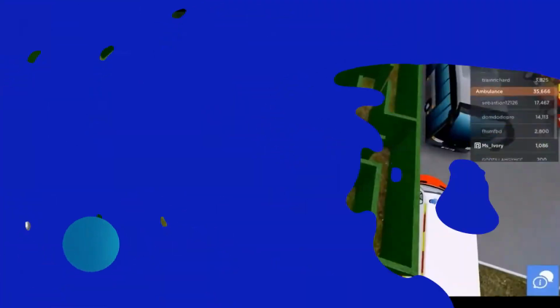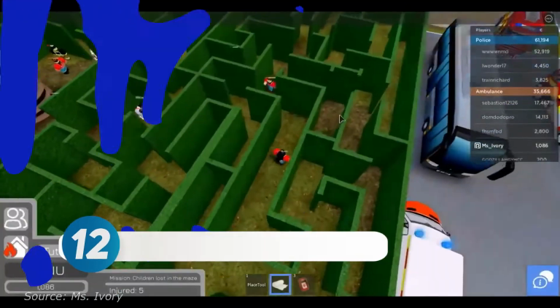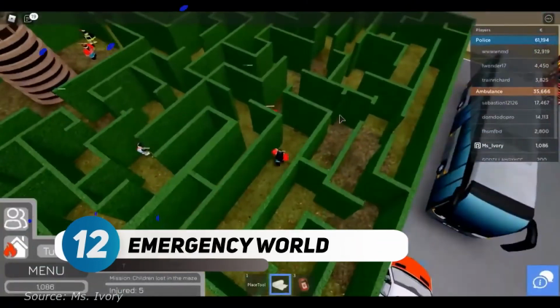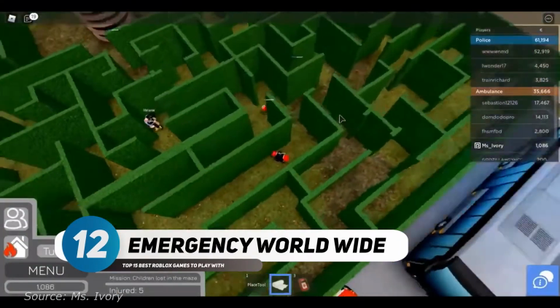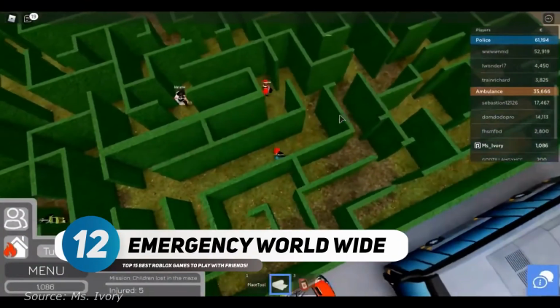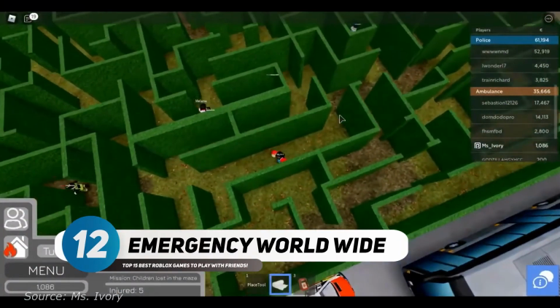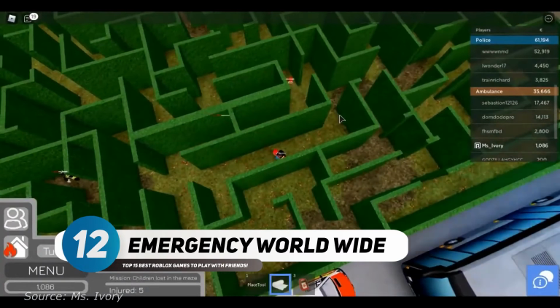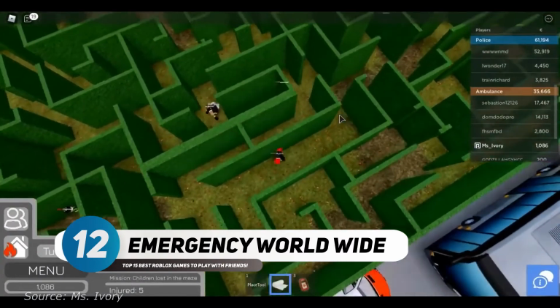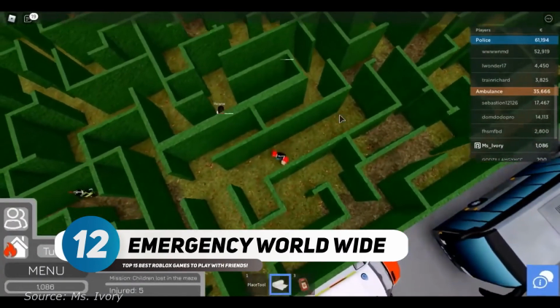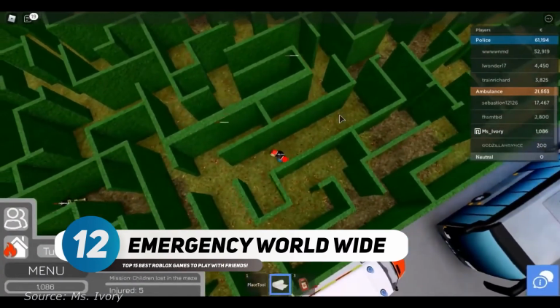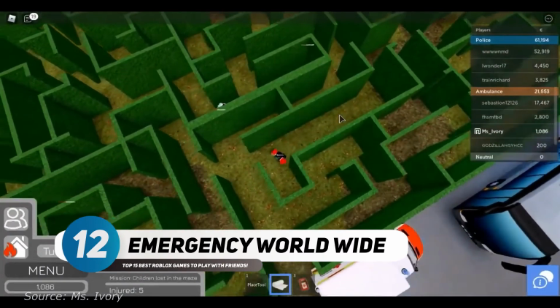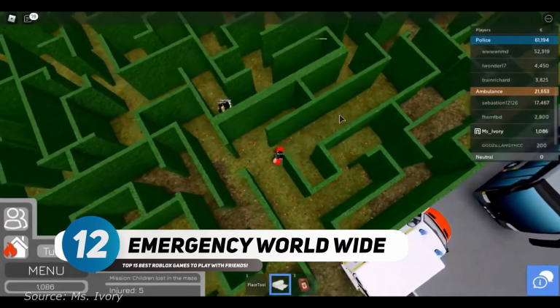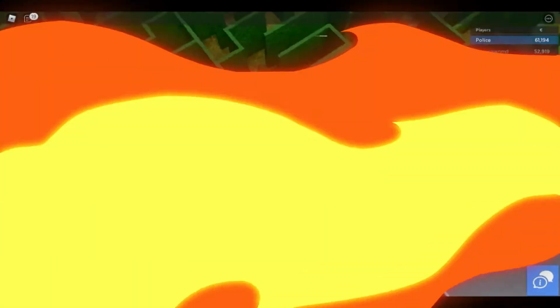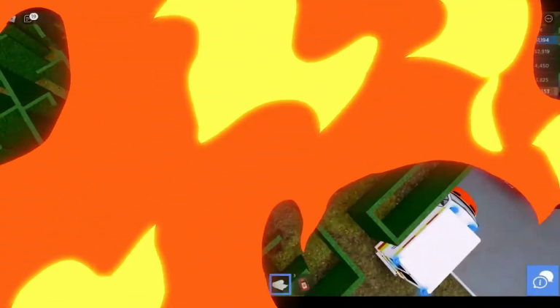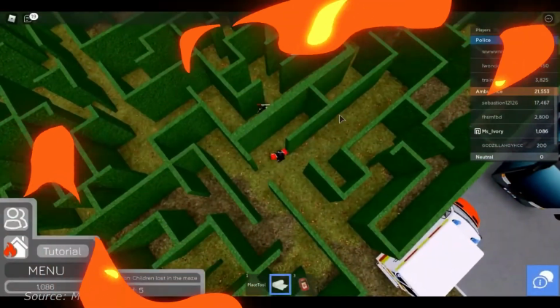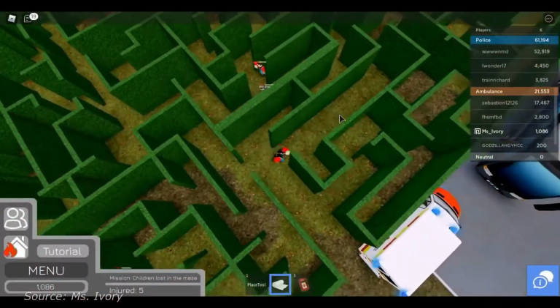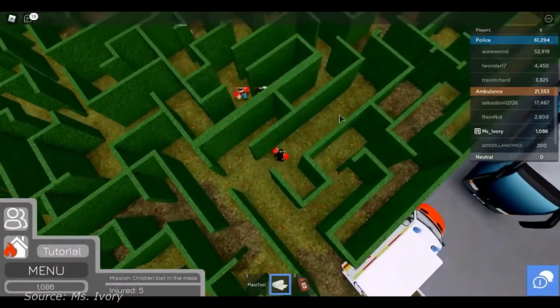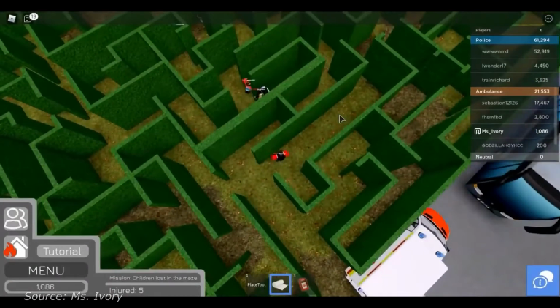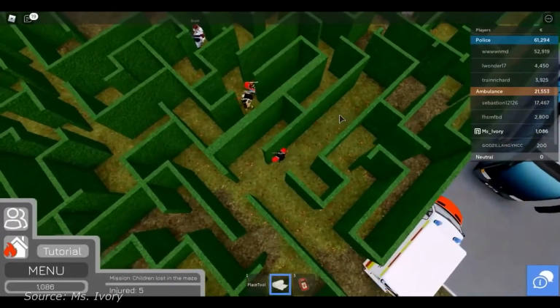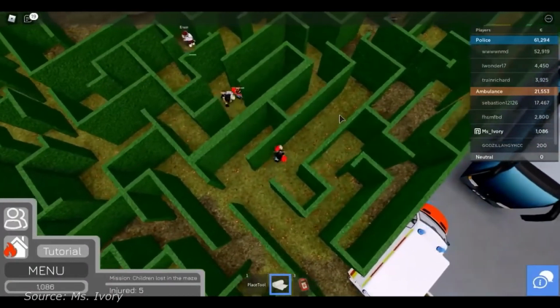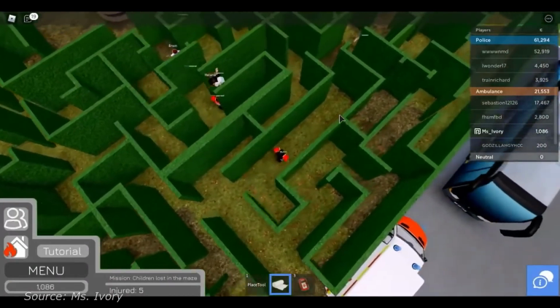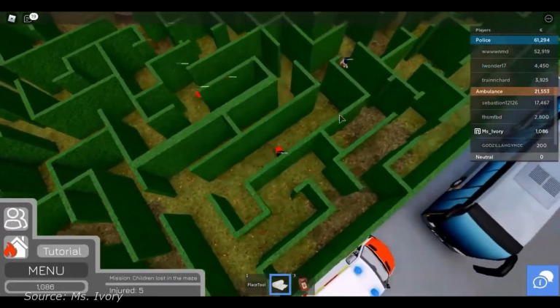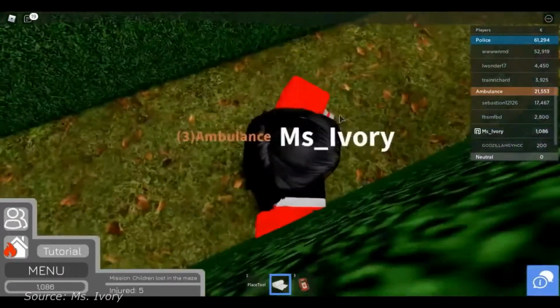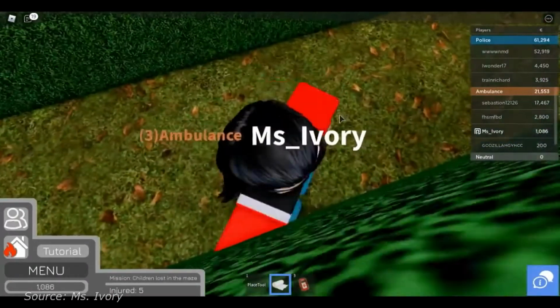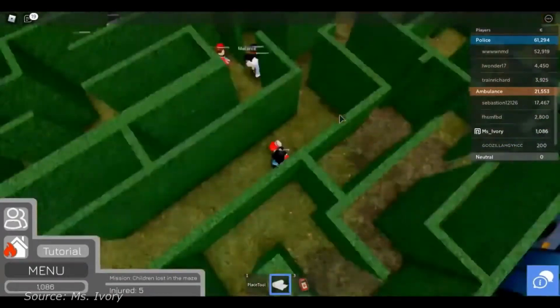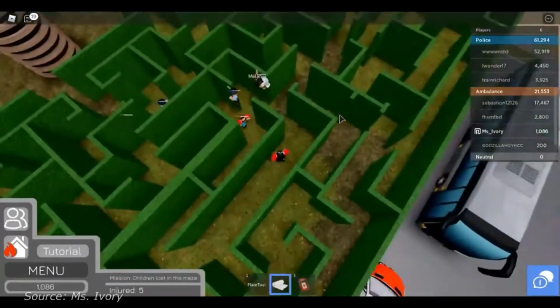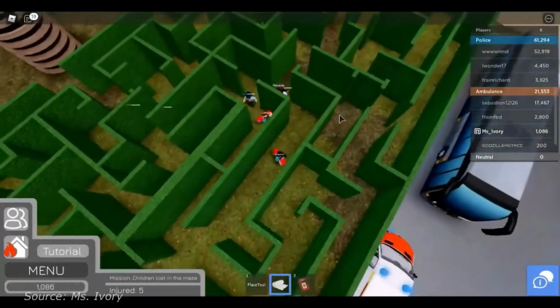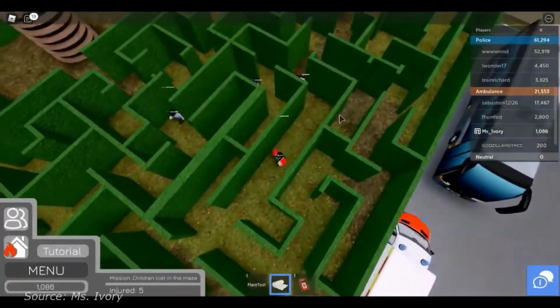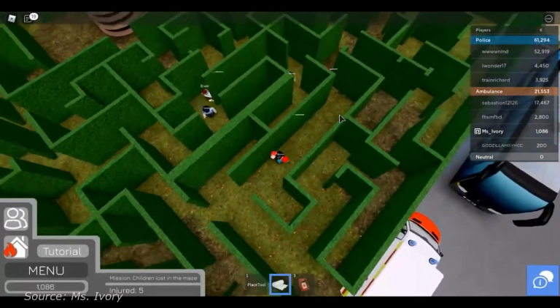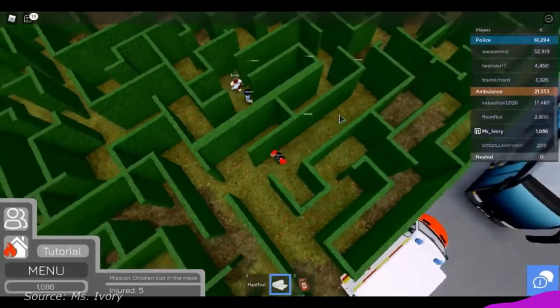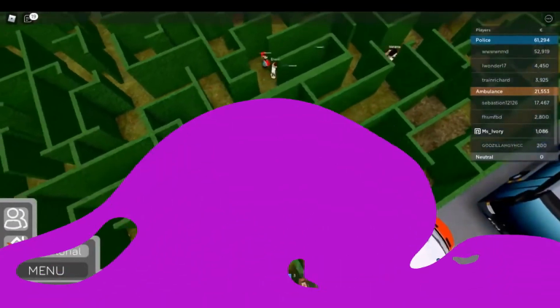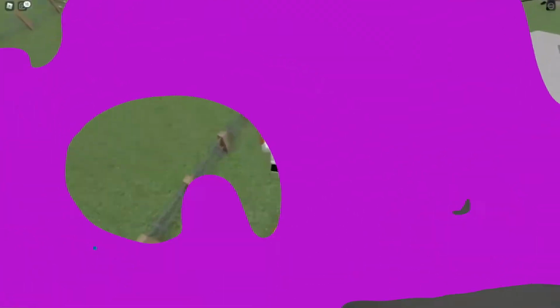Number 12: Emergency Worldwide. A good team is crucial for this game and only those with good teams can finish certain missions and gain the rewards that come with them. You have to save a city in the game by completing various missions, and overall it's a fun game.